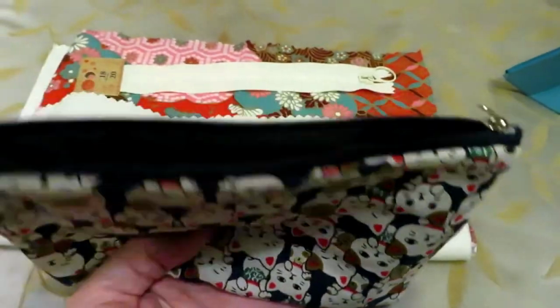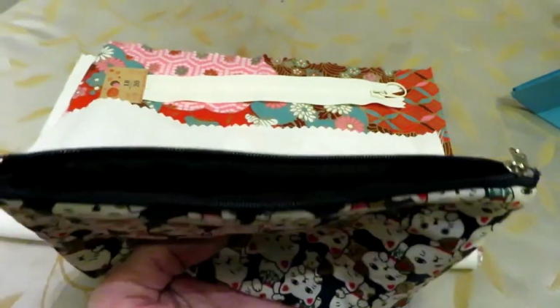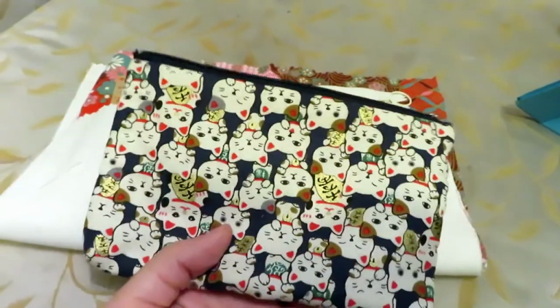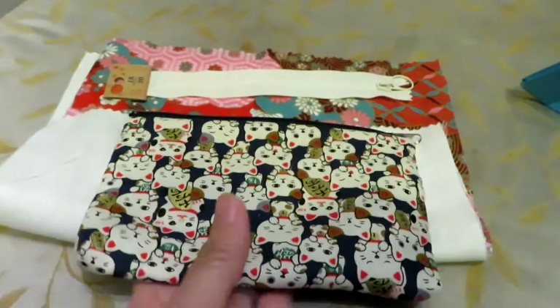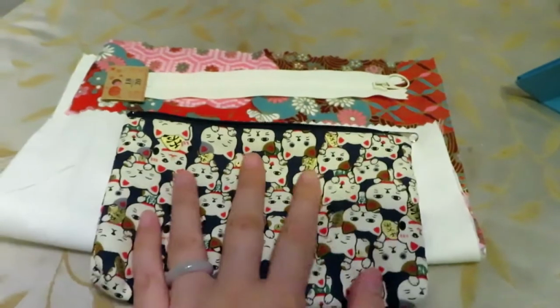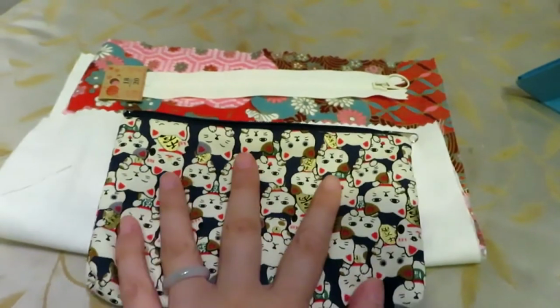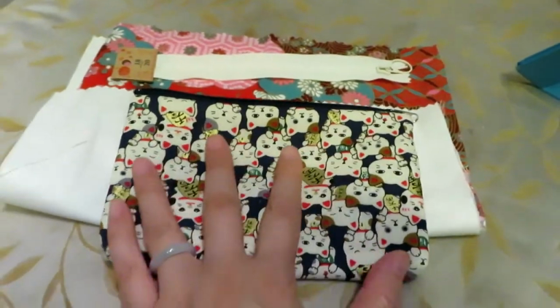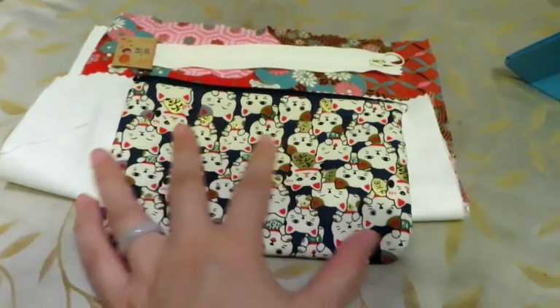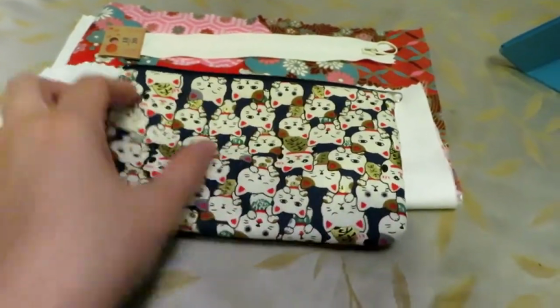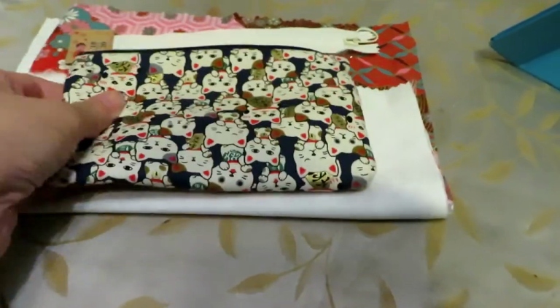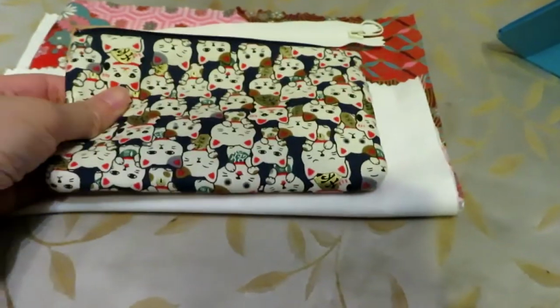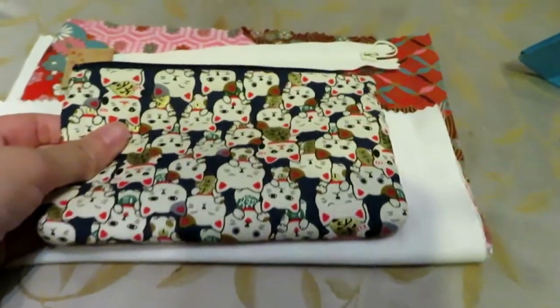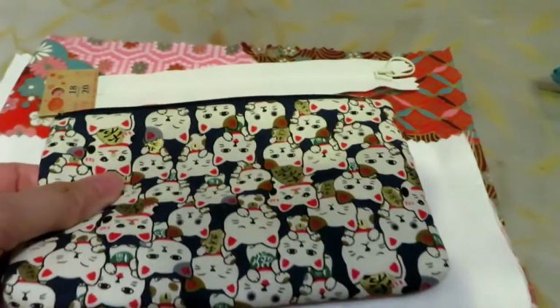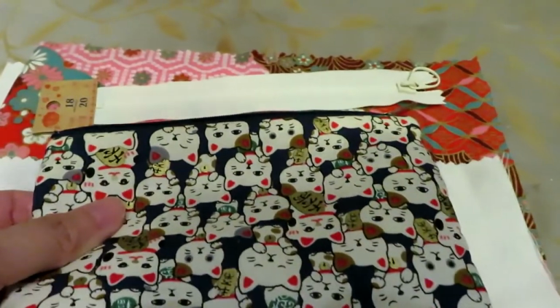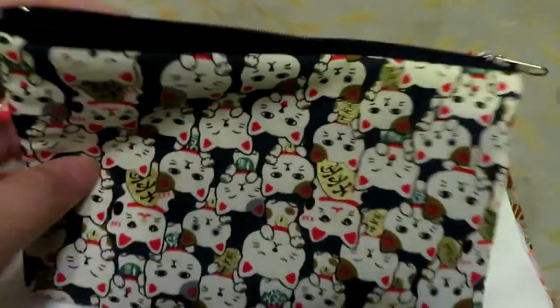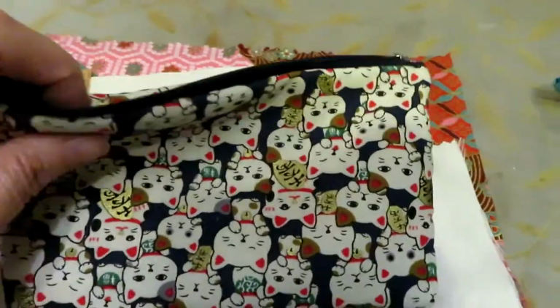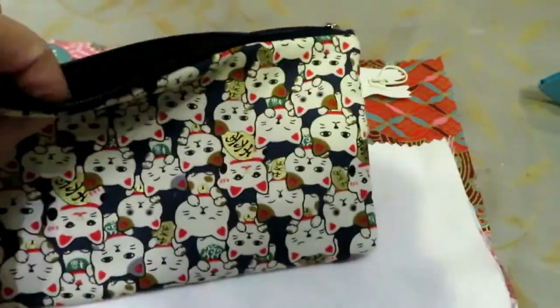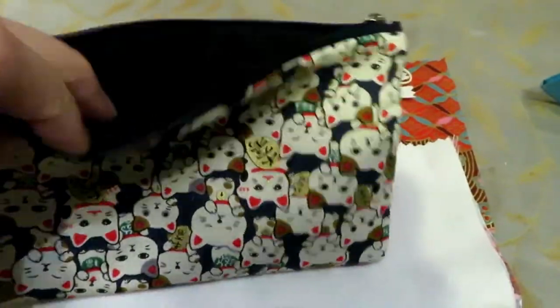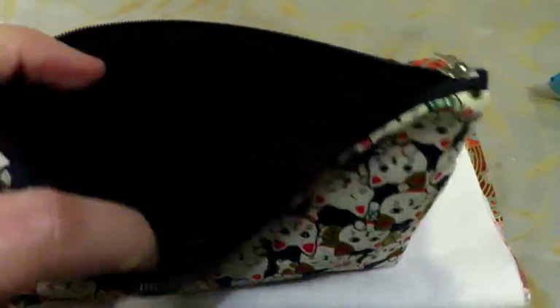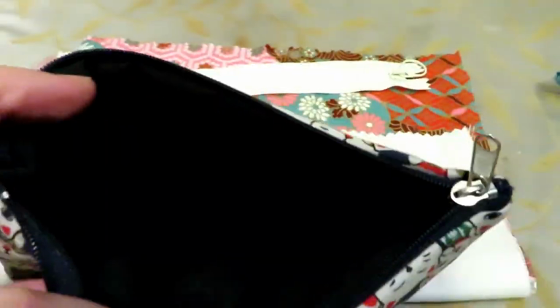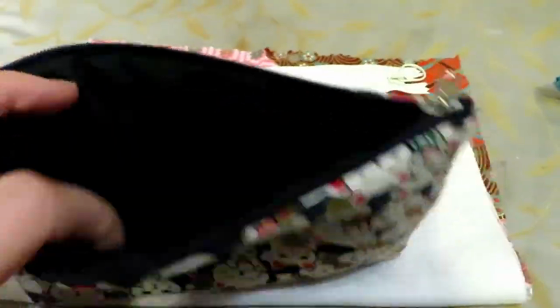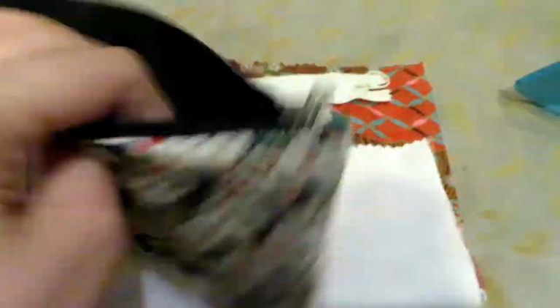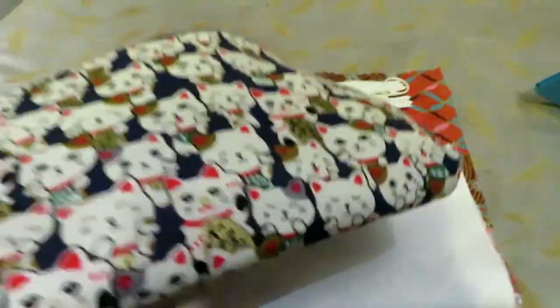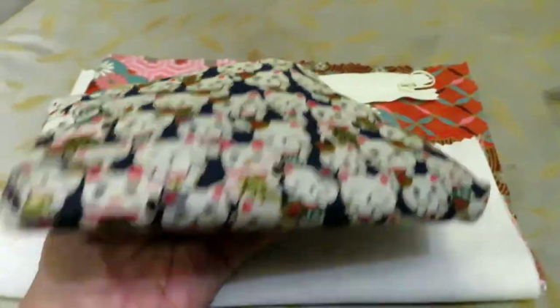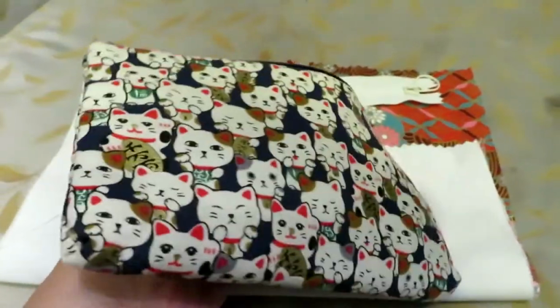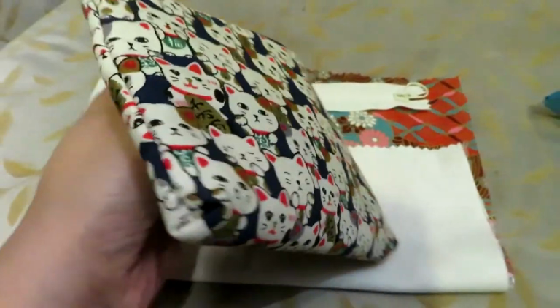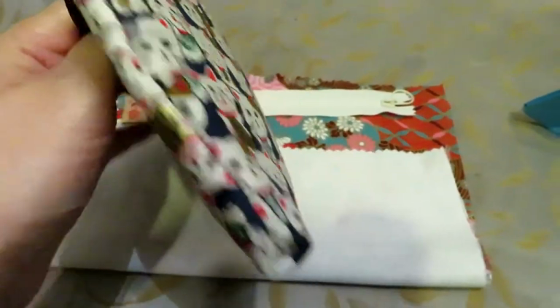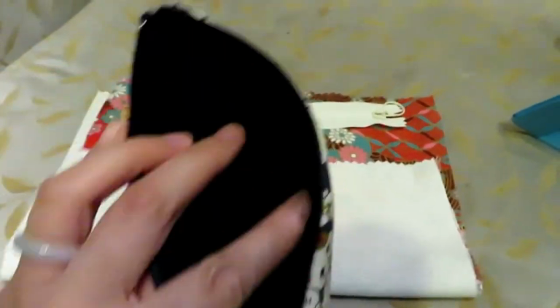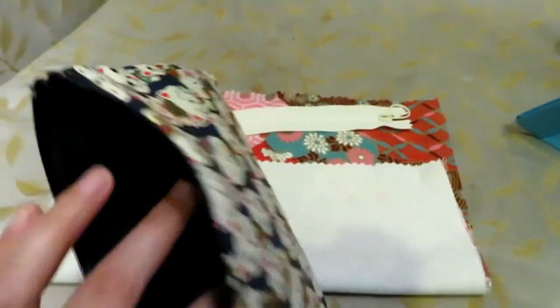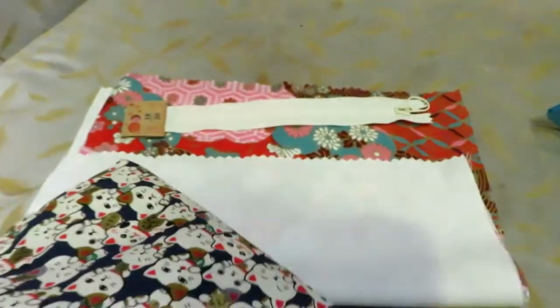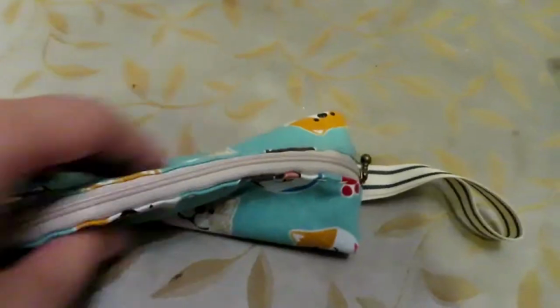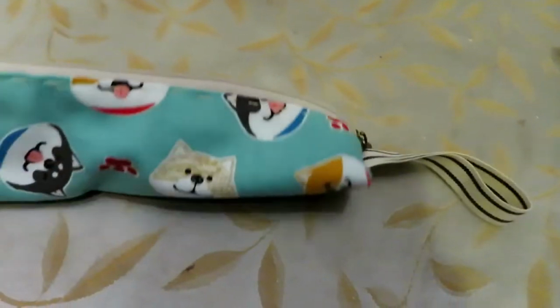This is the pouch that's my inspiration. It's handmade and it has a lining. It's just a basic pouch and I think it's very useful to put little things in and get organized.